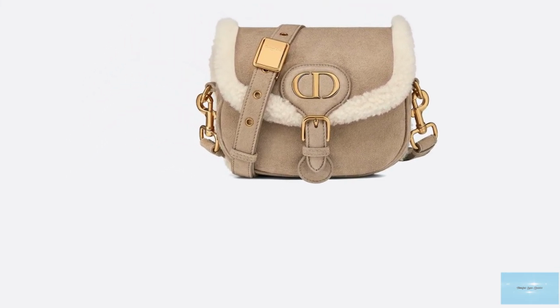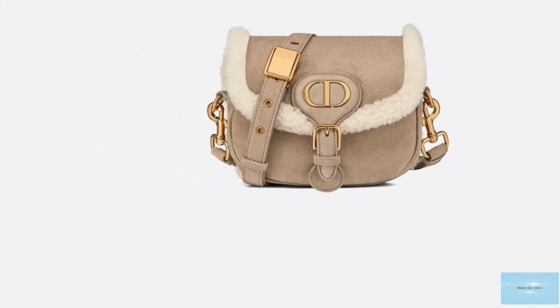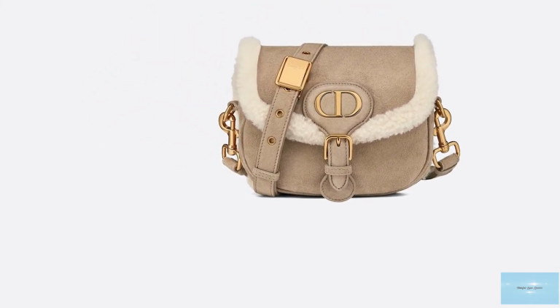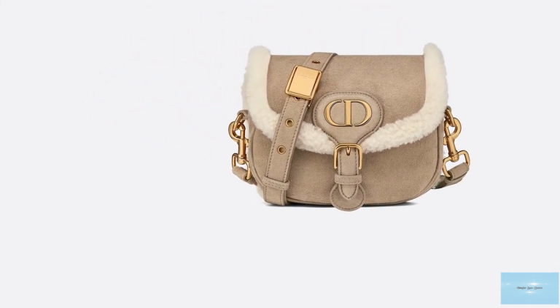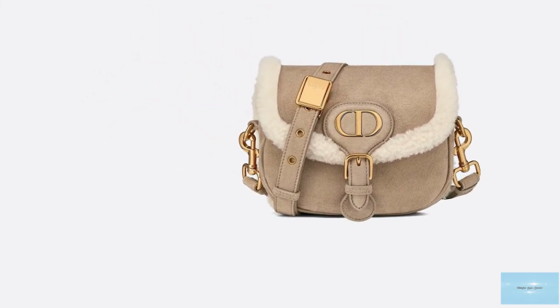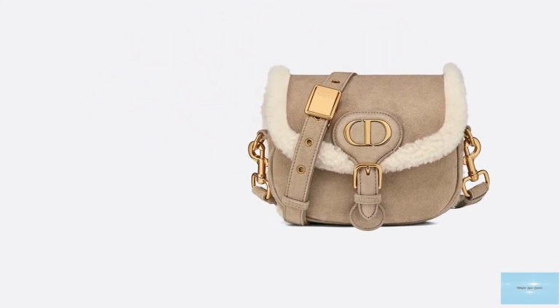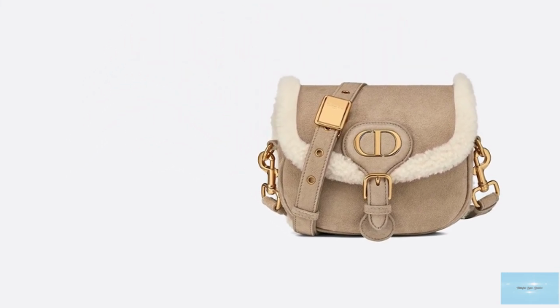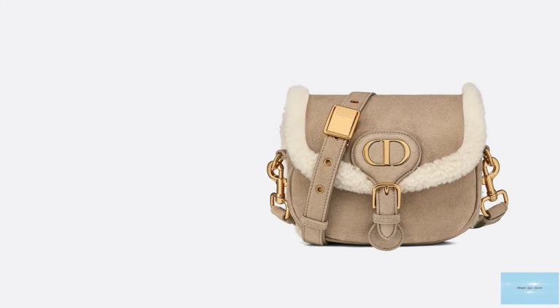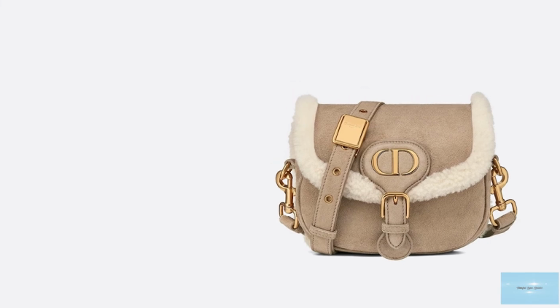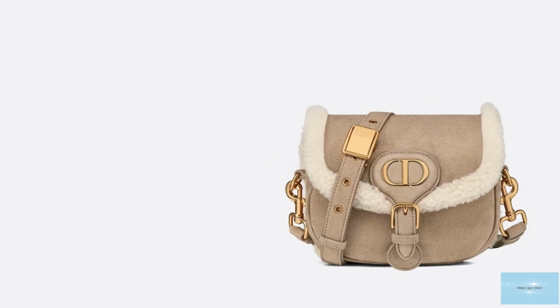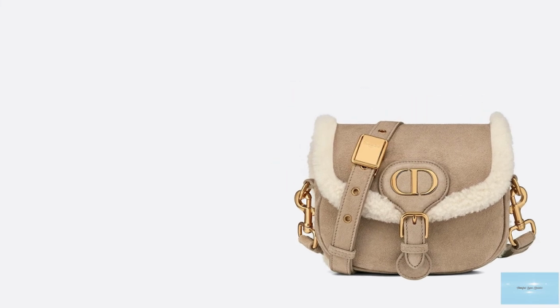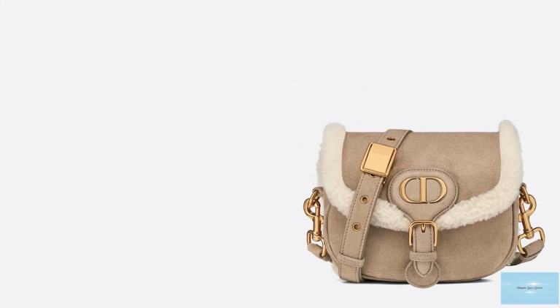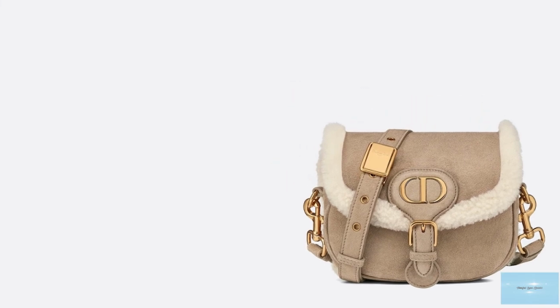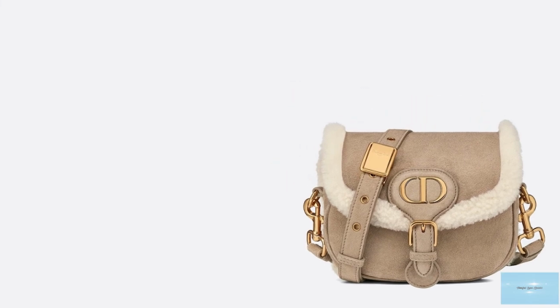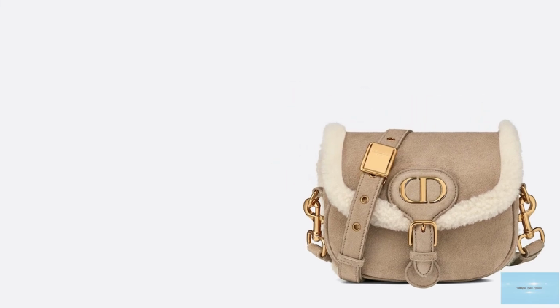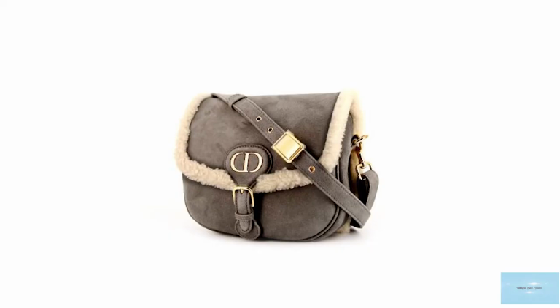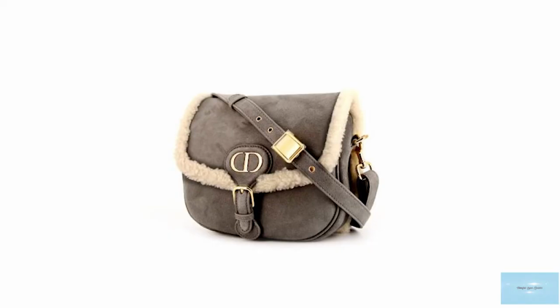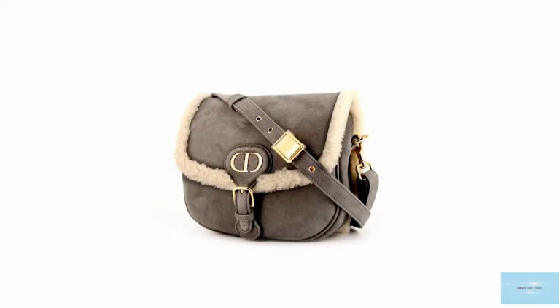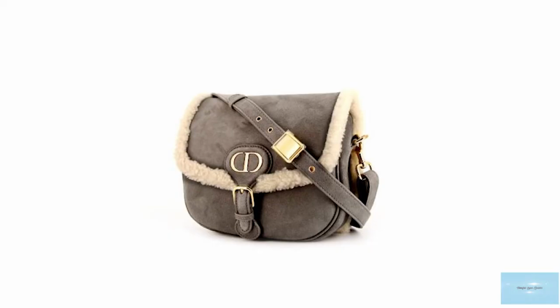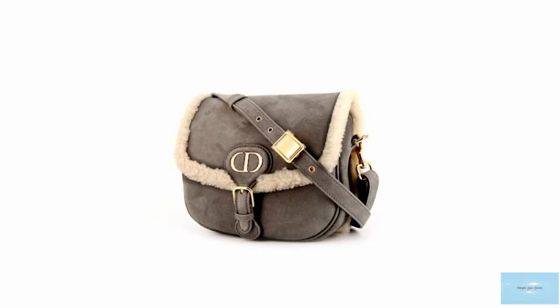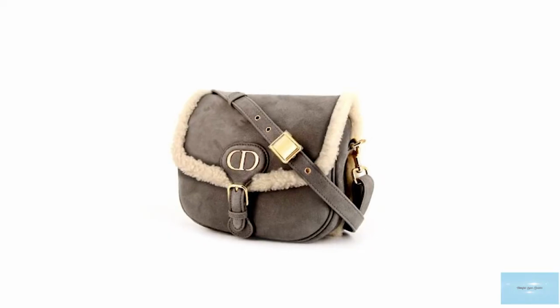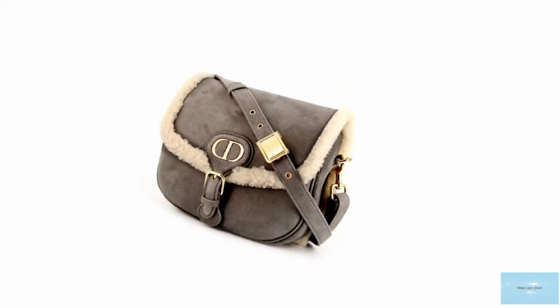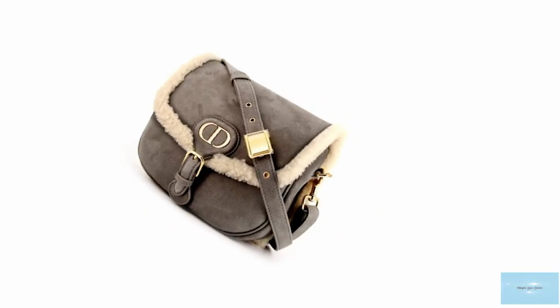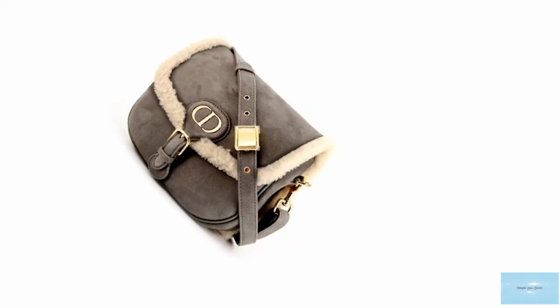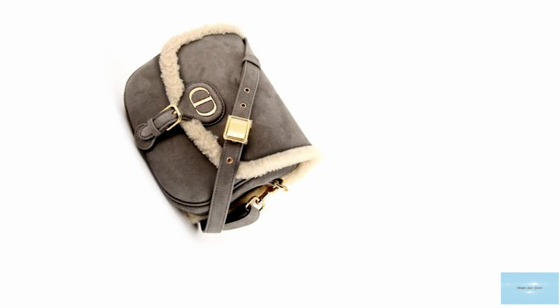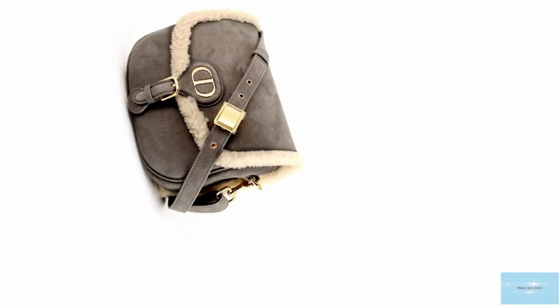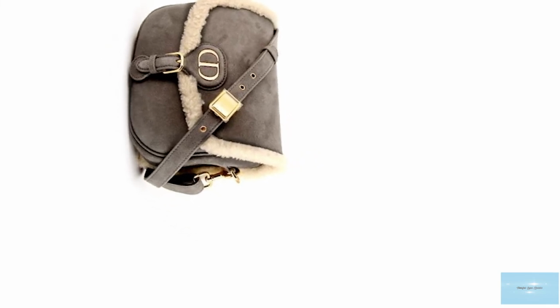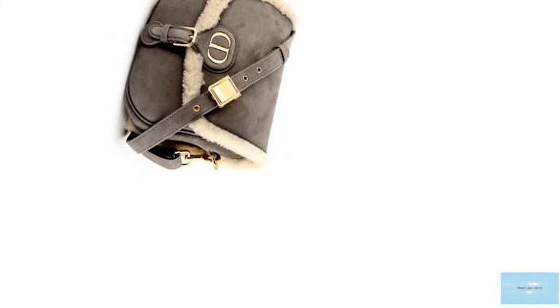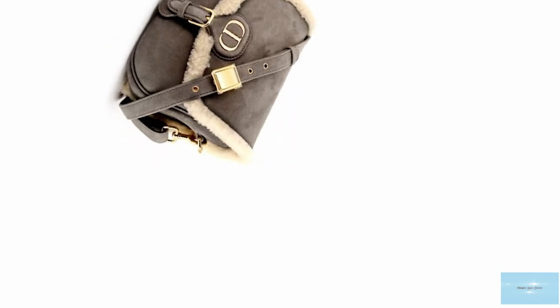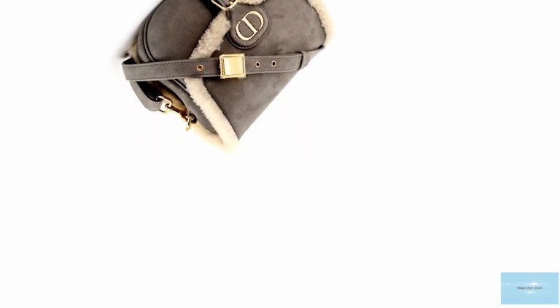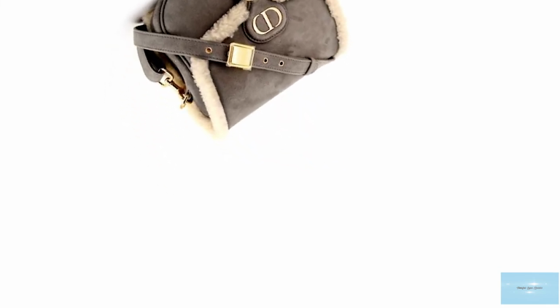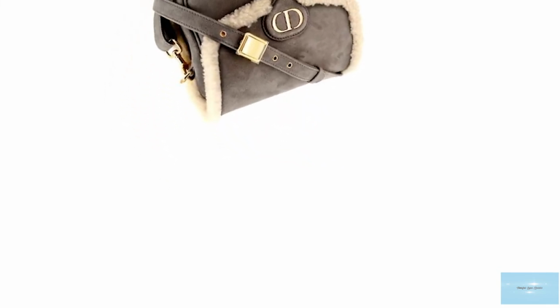The Christian Dior Bobby Bag has a highly covetable style, with its contemporary yet timeless essence. The Dior Bobby Bag is a youthful, vintage-style design, an emblem of timeless modernity and a bag to invest in now and treasure forever.